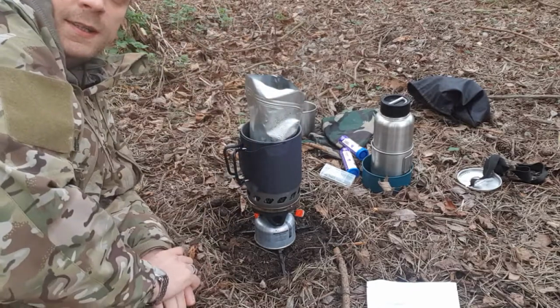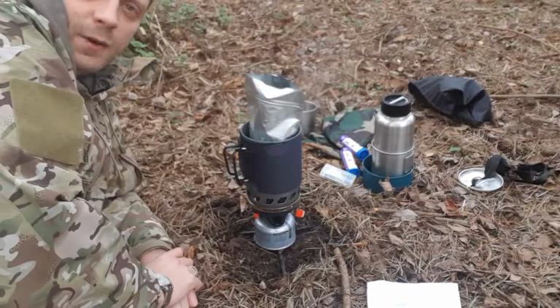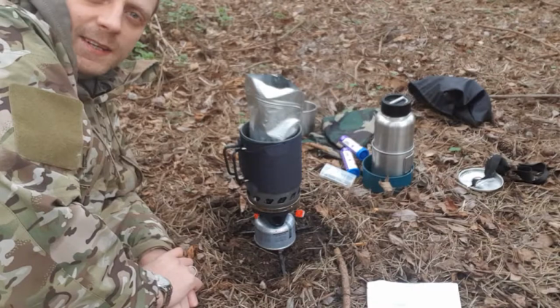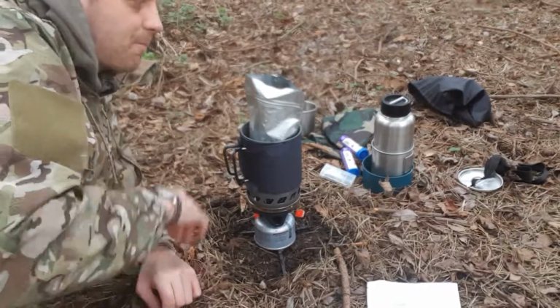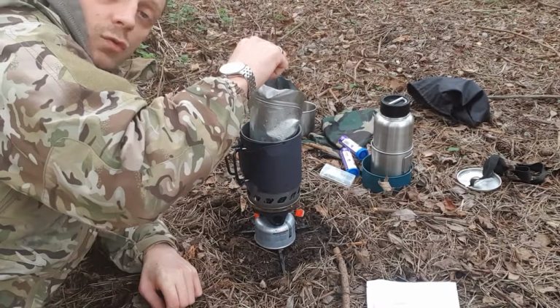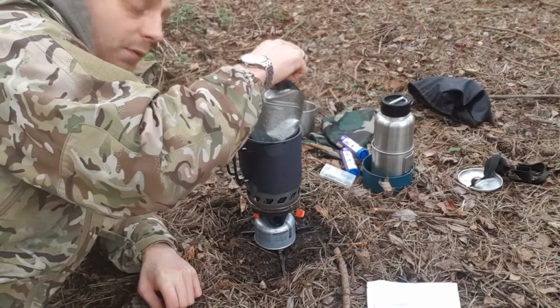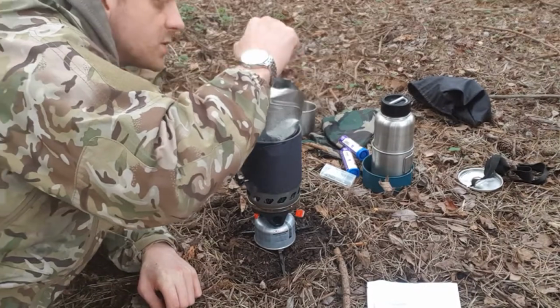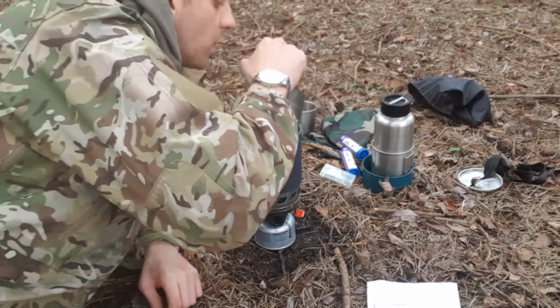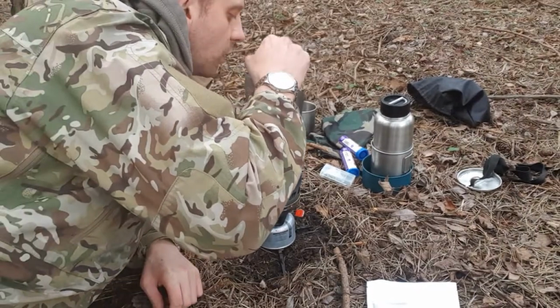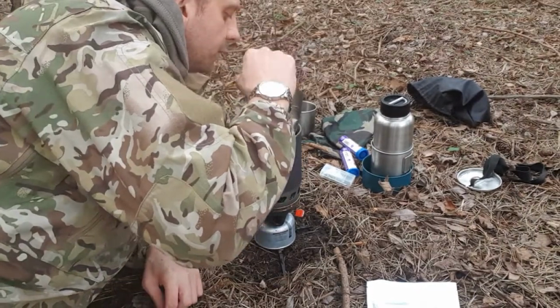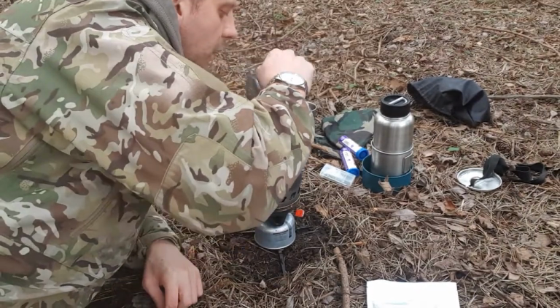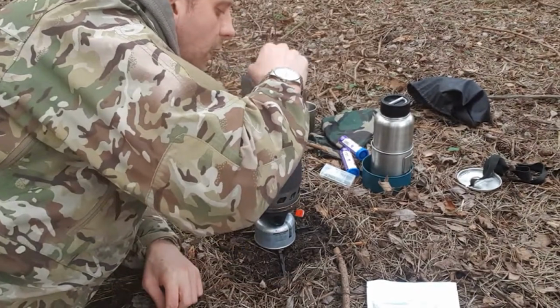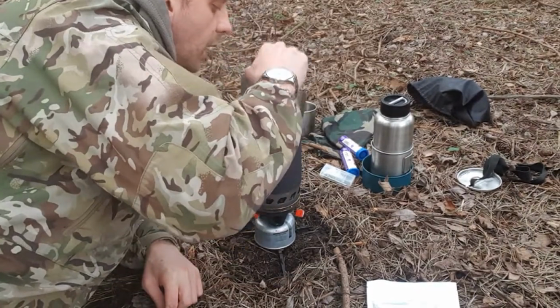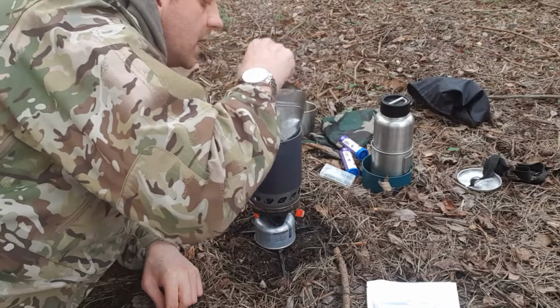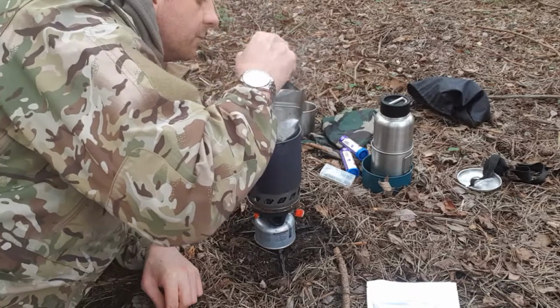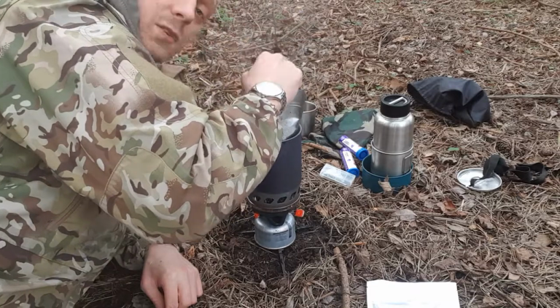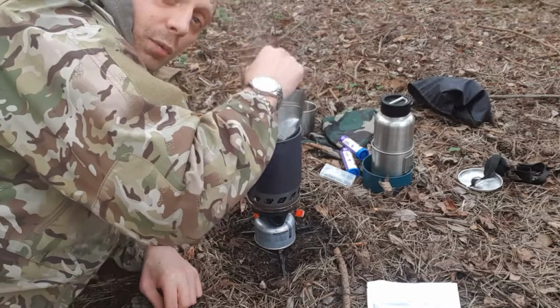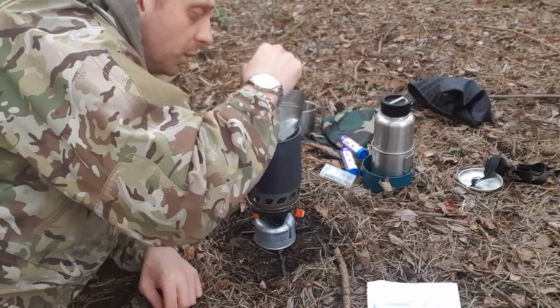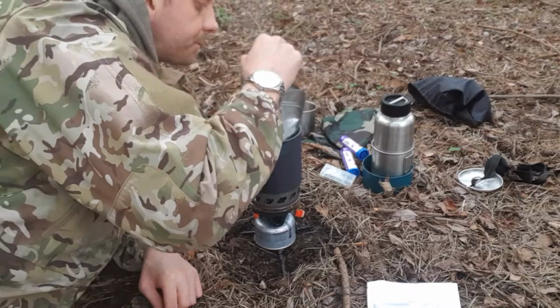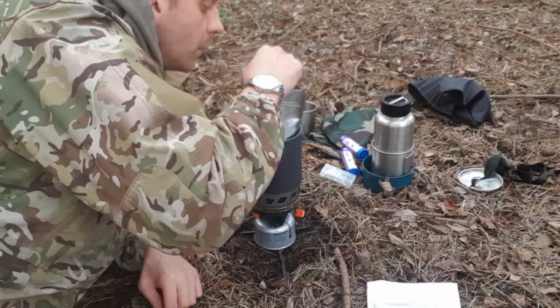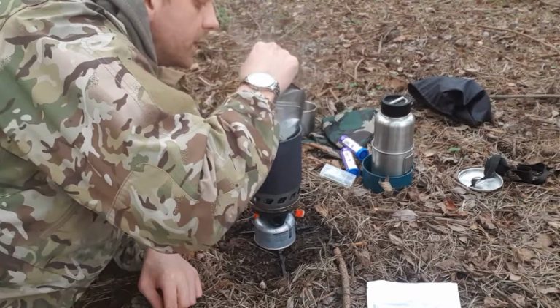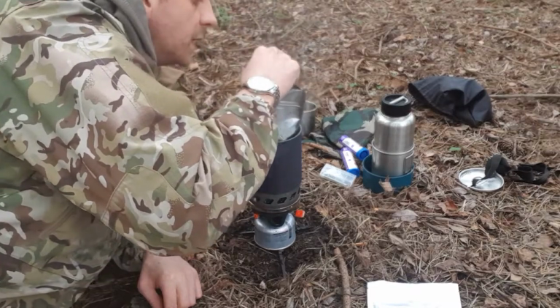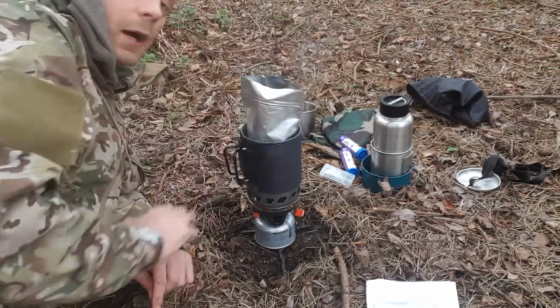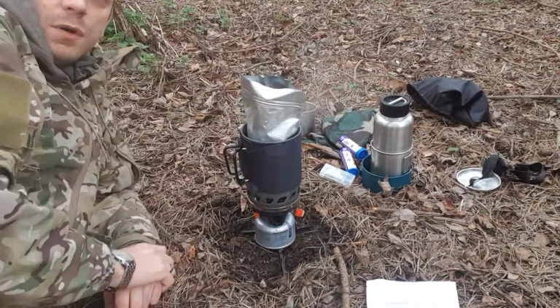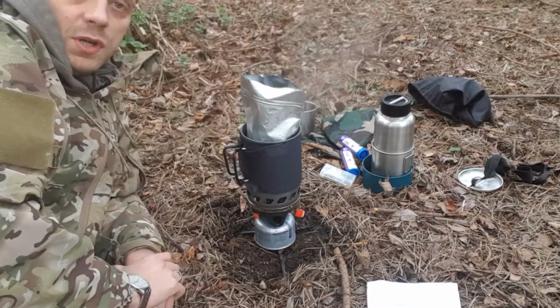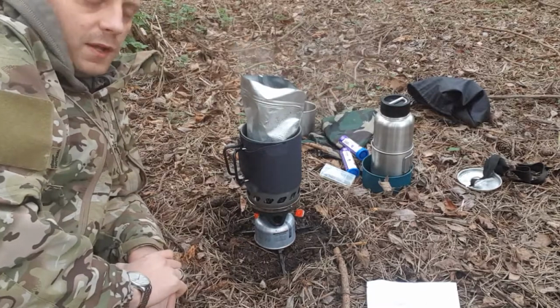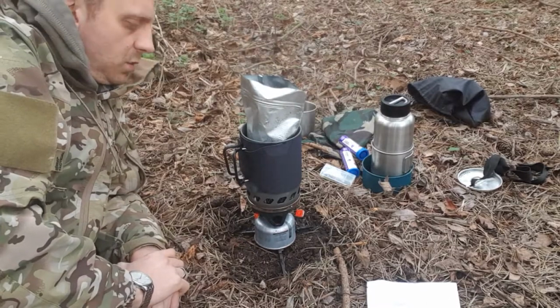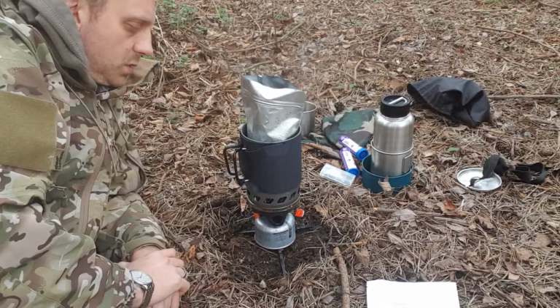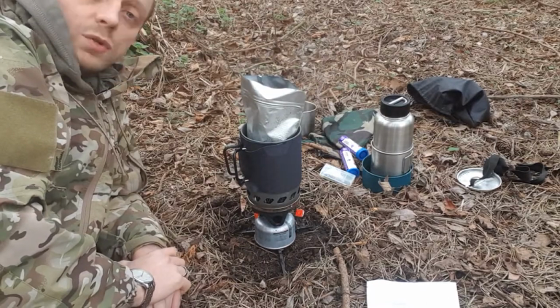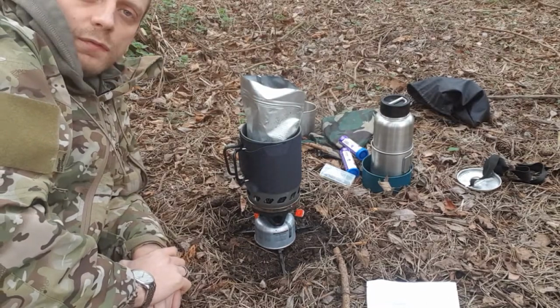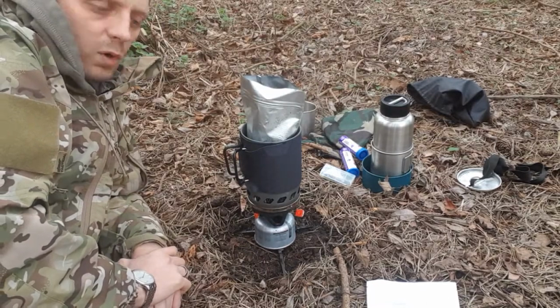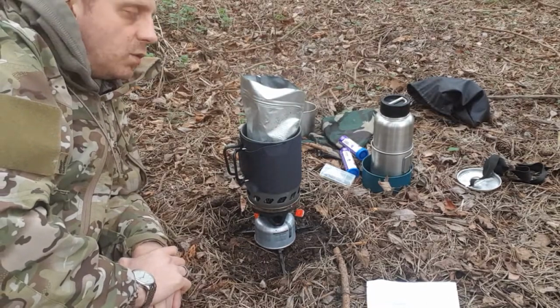Hello everybody, Drew Wiley from wileysoutdoorworld.com here. Today this is not a full review — I'm just going to be showing you quickly the new Cyclone stove from Combat UK.